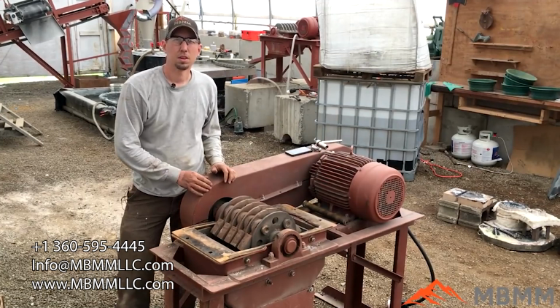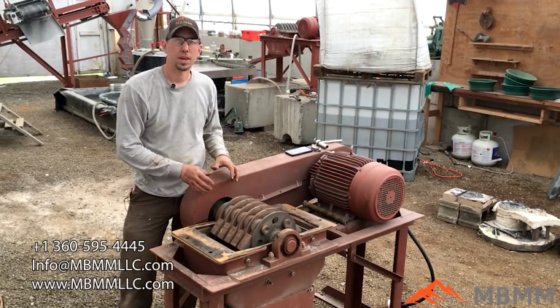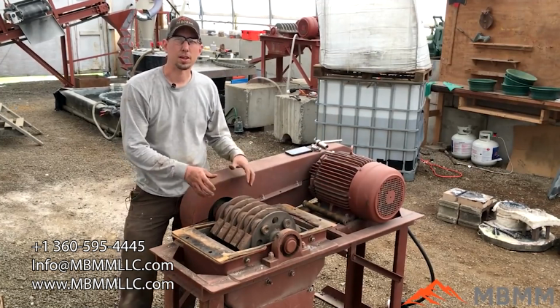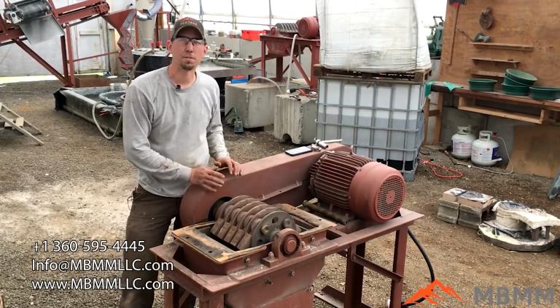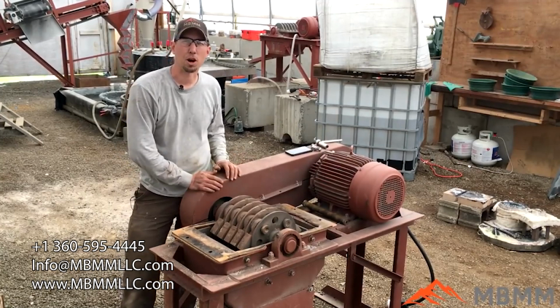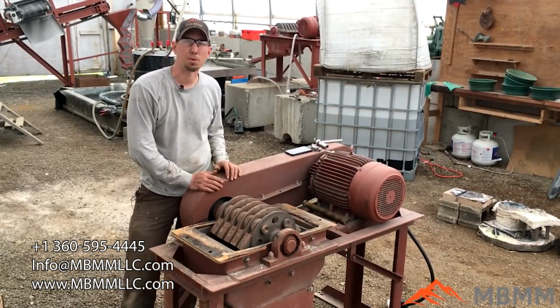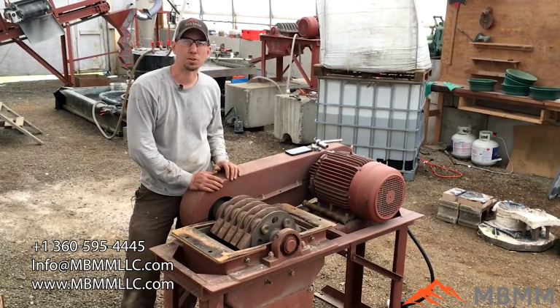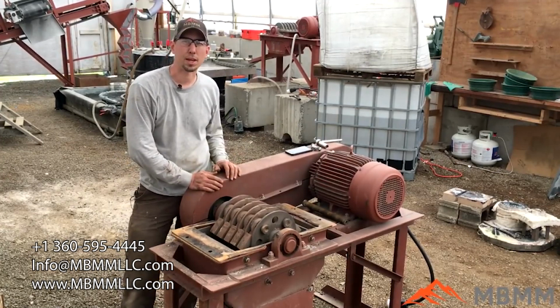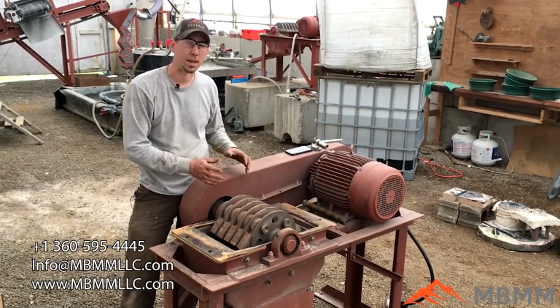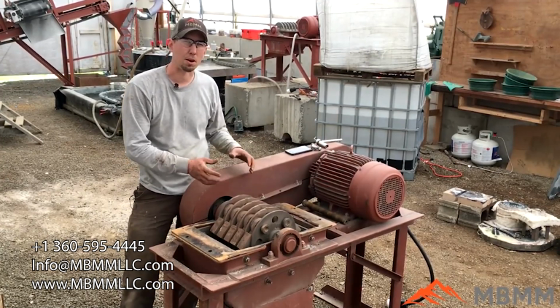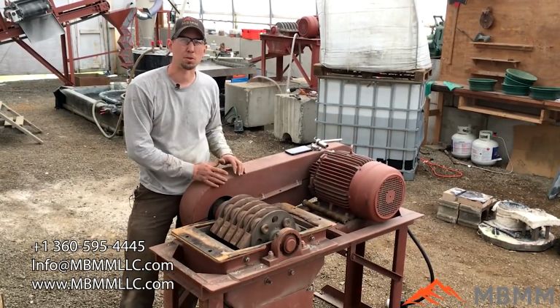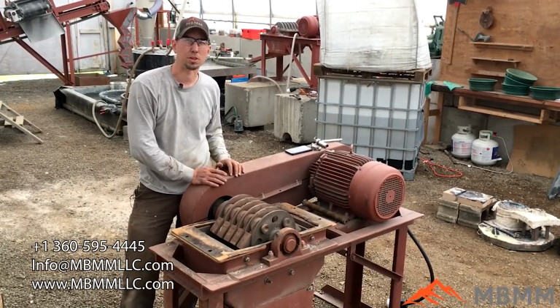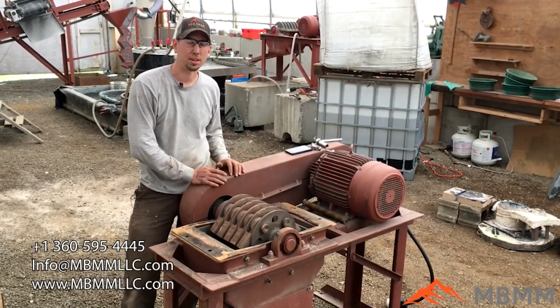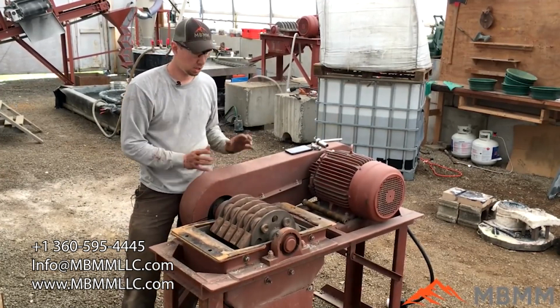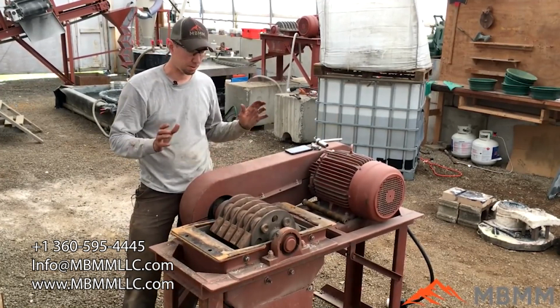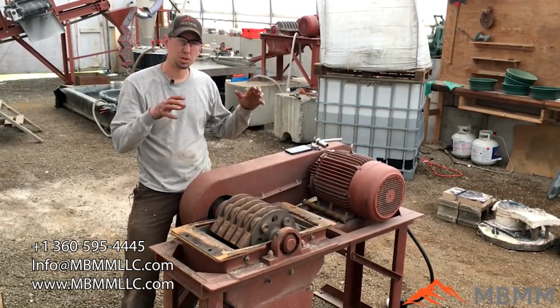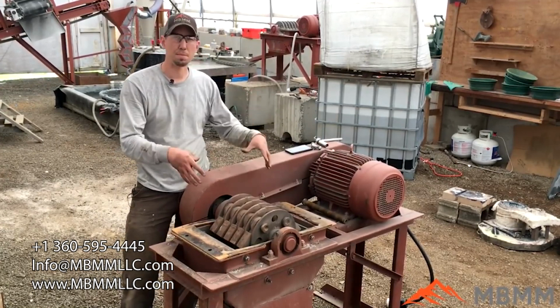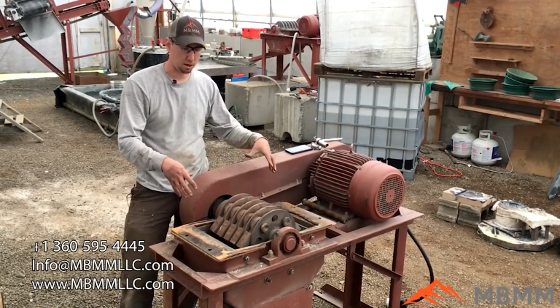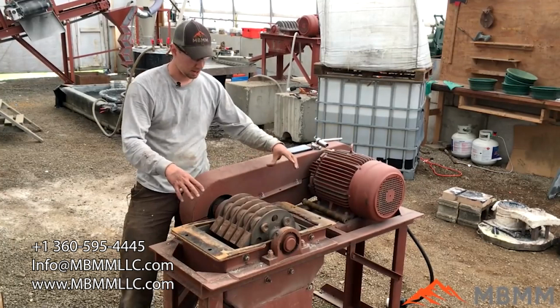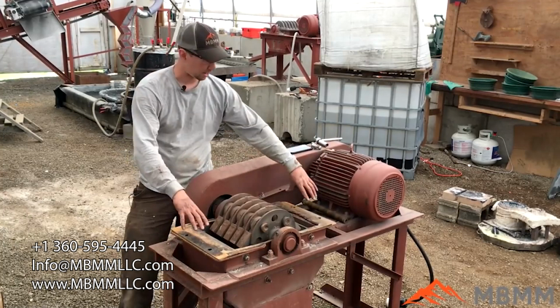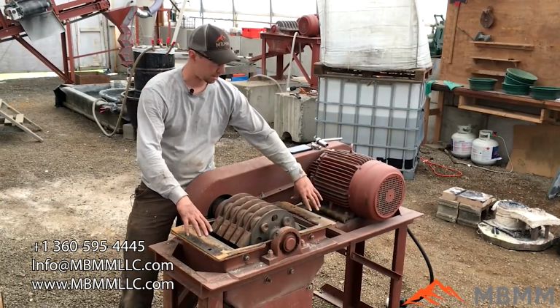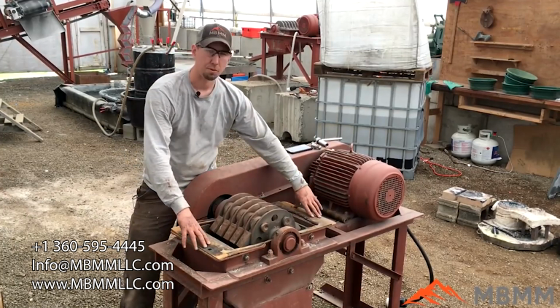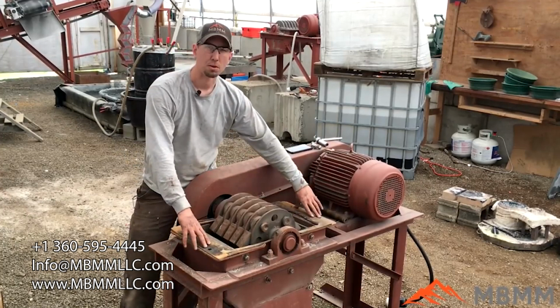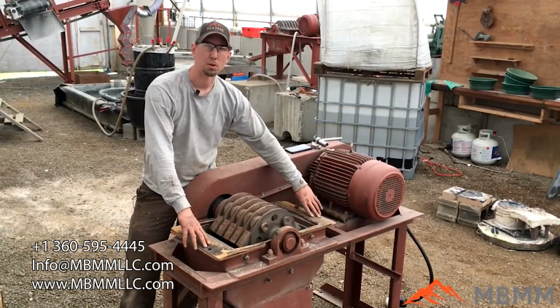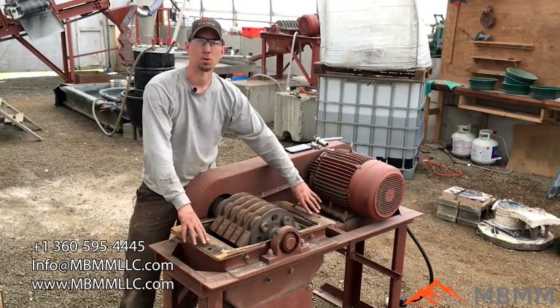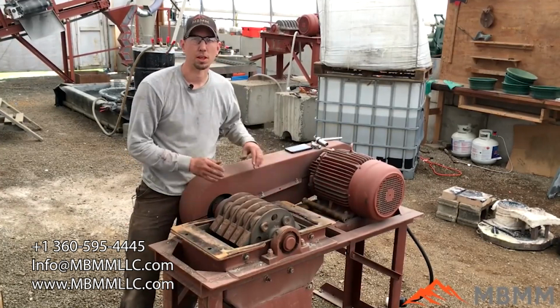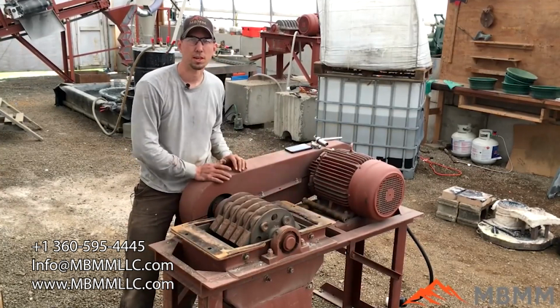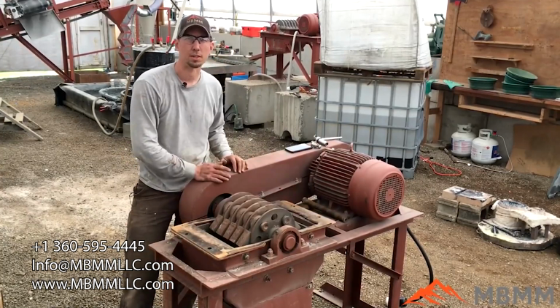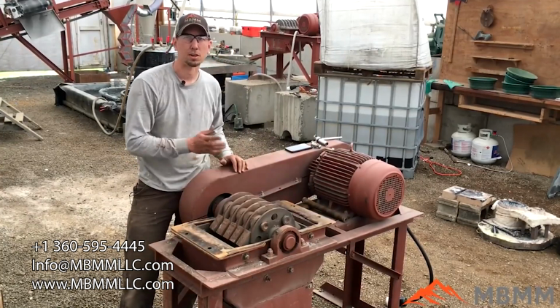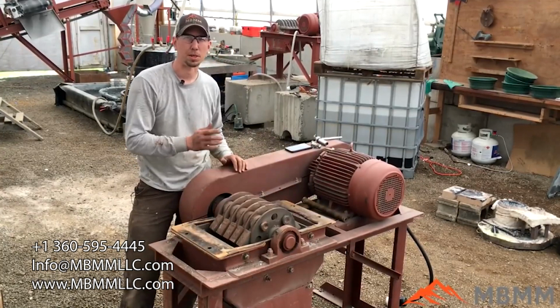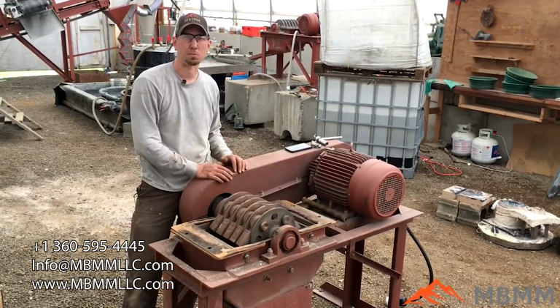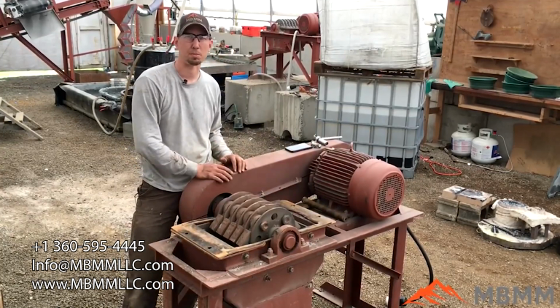The eight armor bolts are tight. Now I'm going to put the lid back on and tighten down the four bolts that hold the lid on, and the screen replacement will be complete.